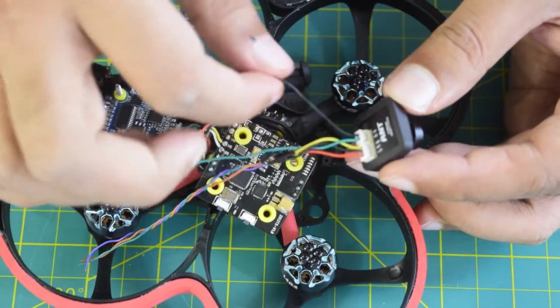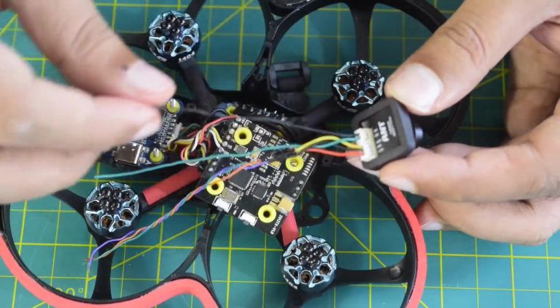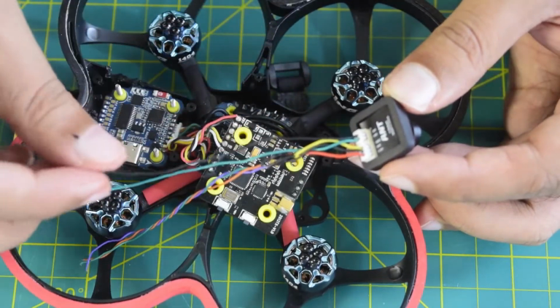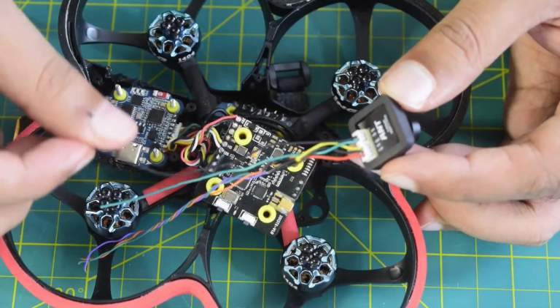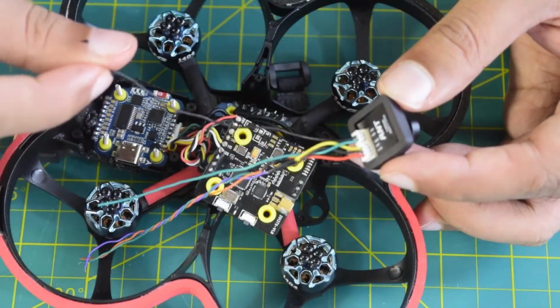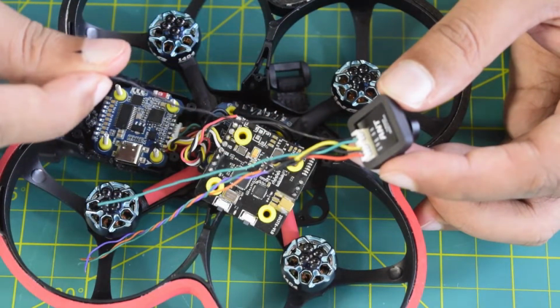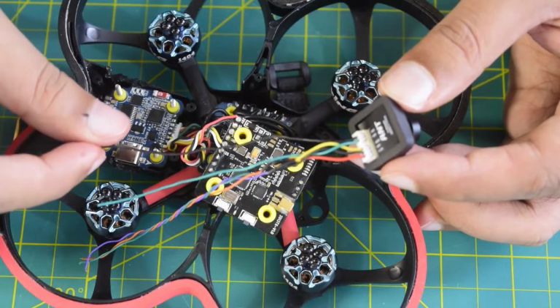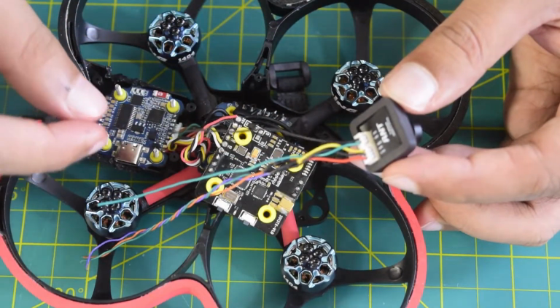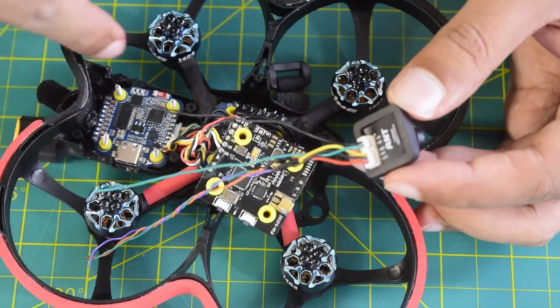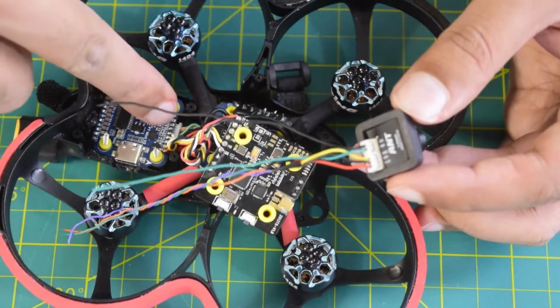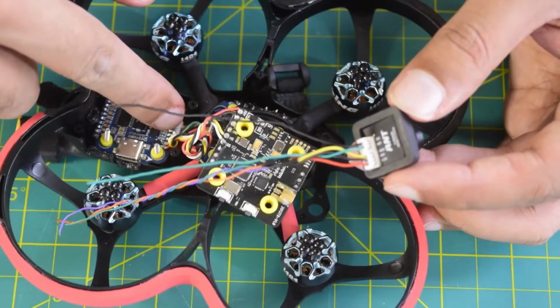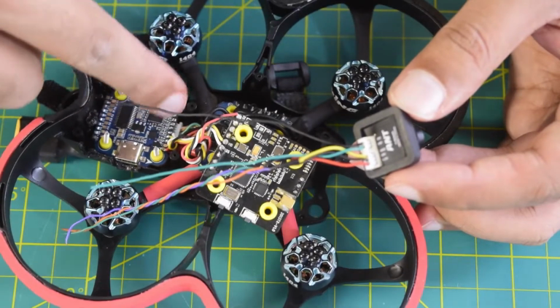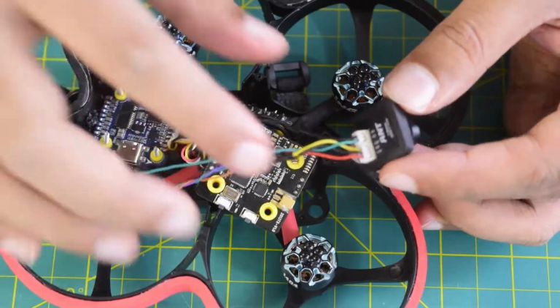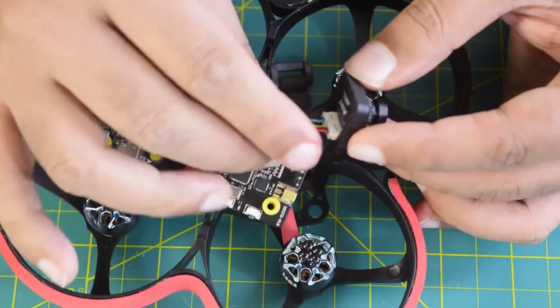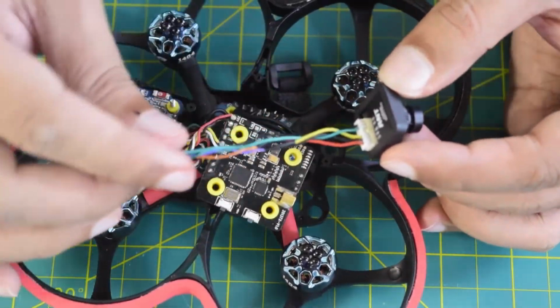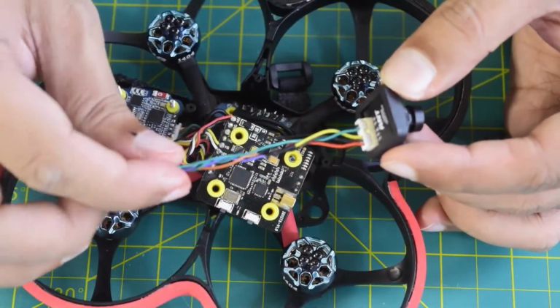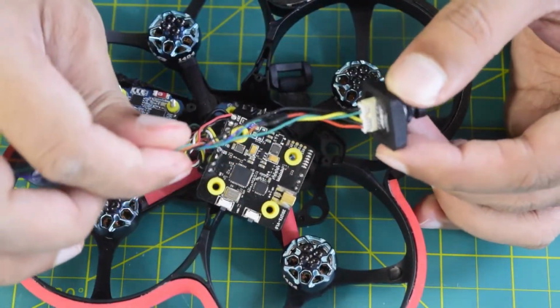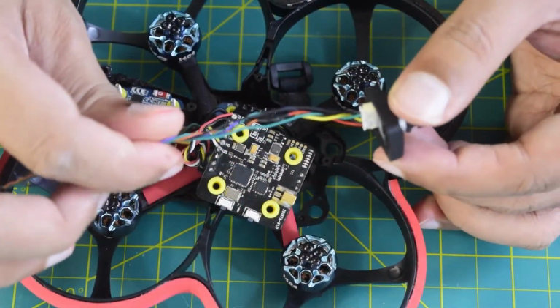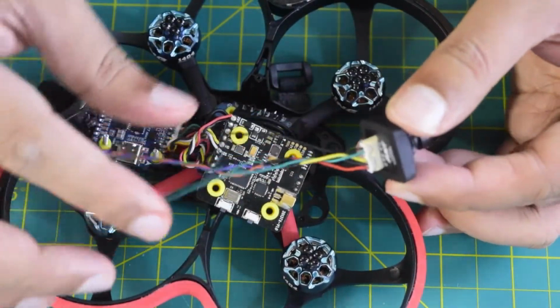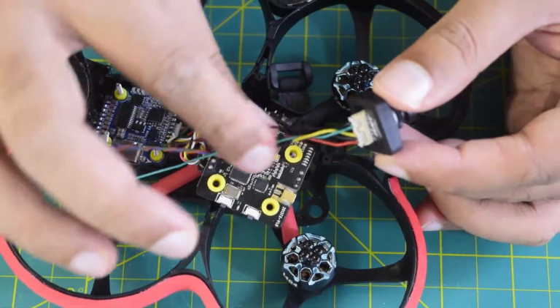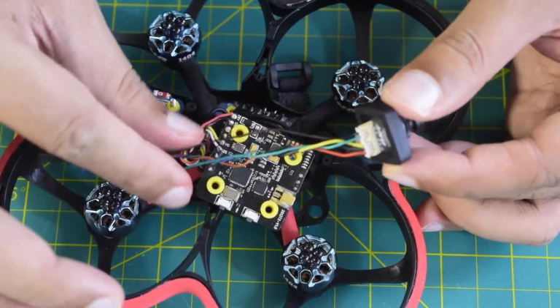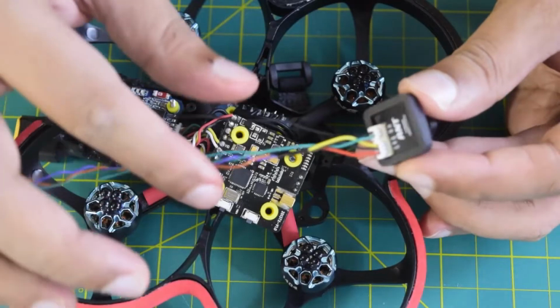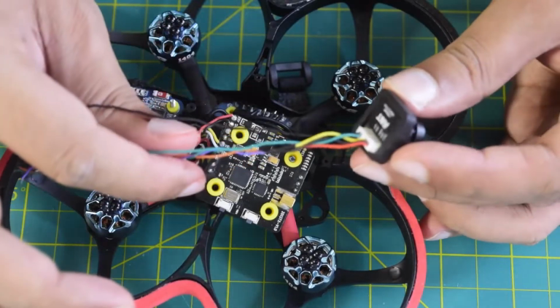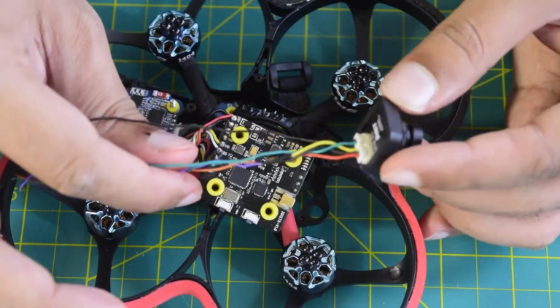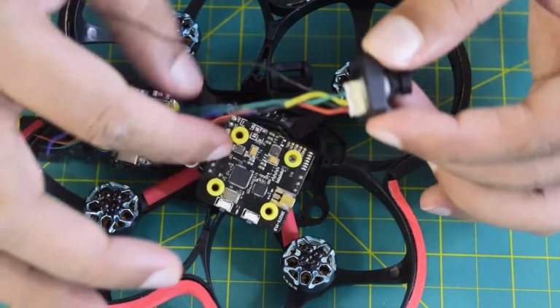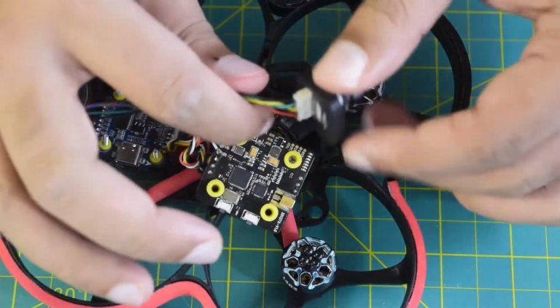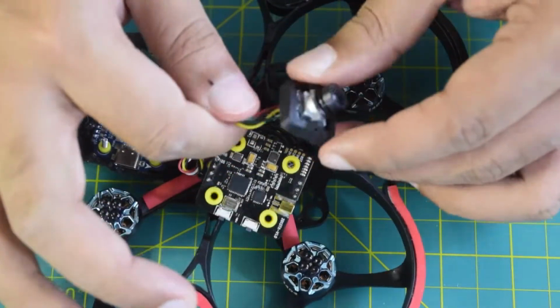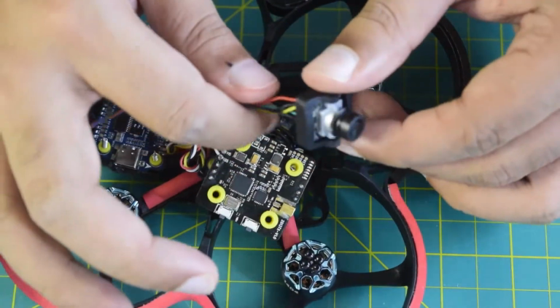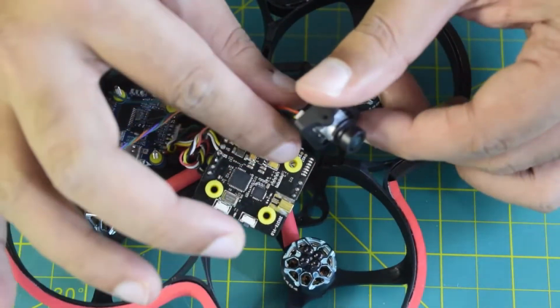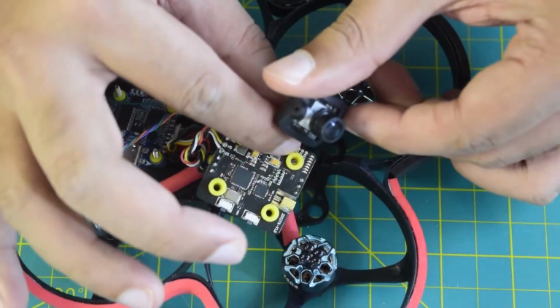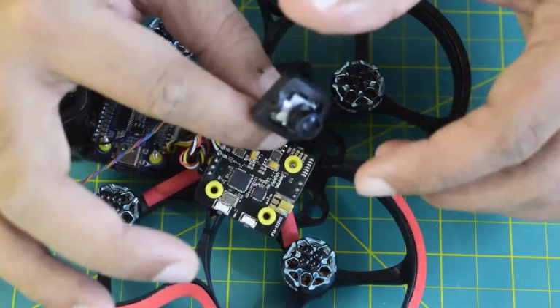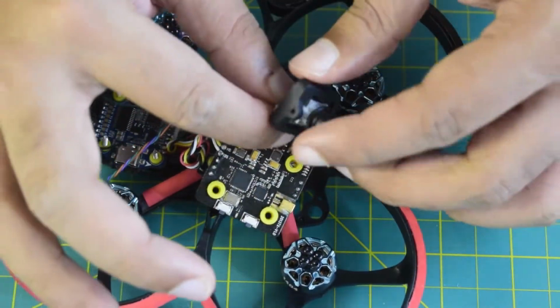The black wire is your OSD or menu control wire, which will be connected to the camera control pin of the flight controller. That covers the color coding of the wires coming out of this AntFPV mini camera.